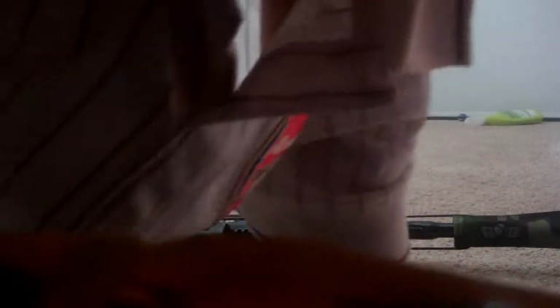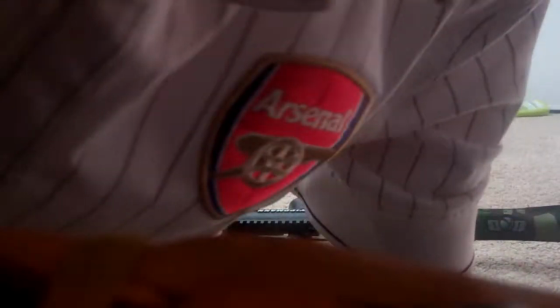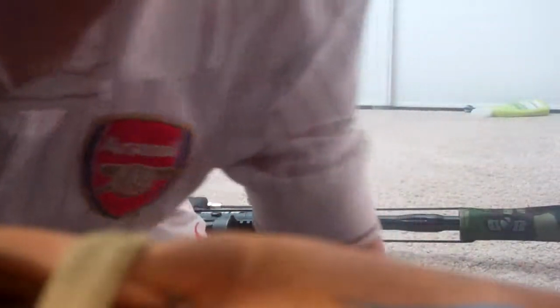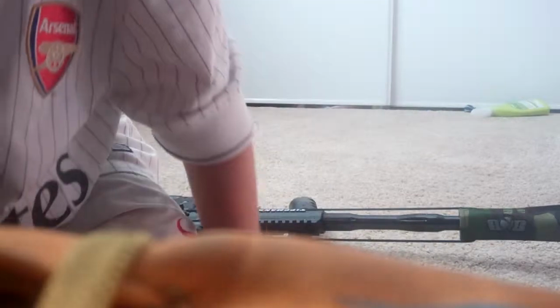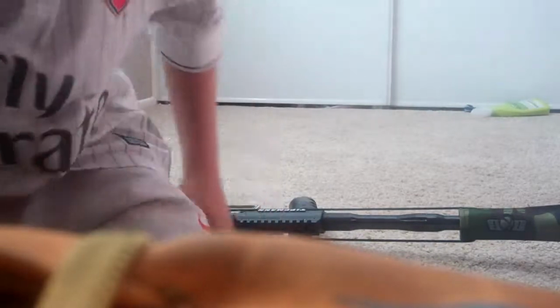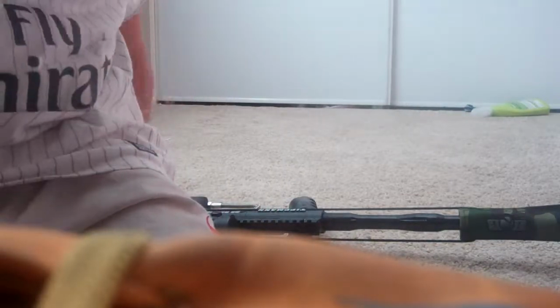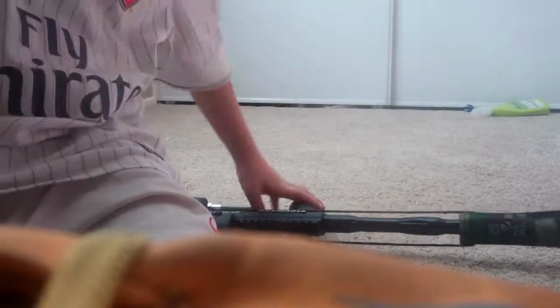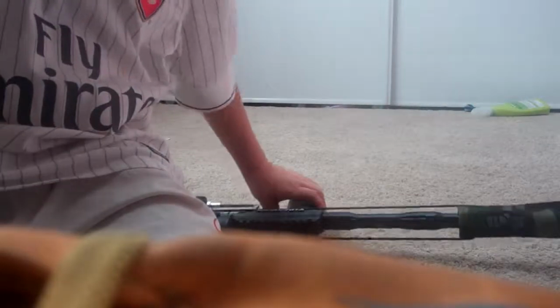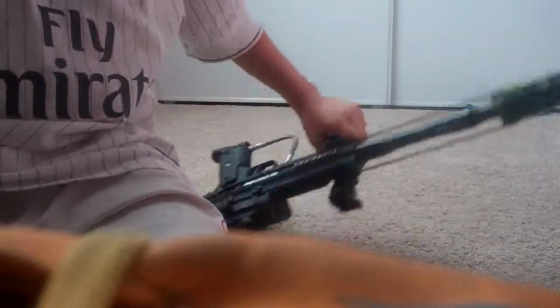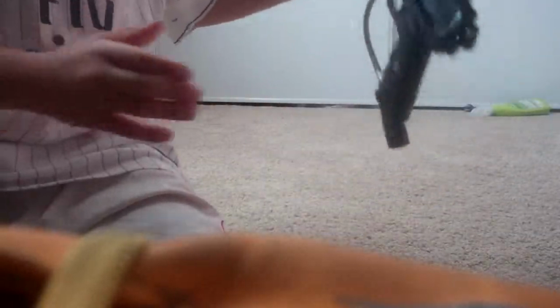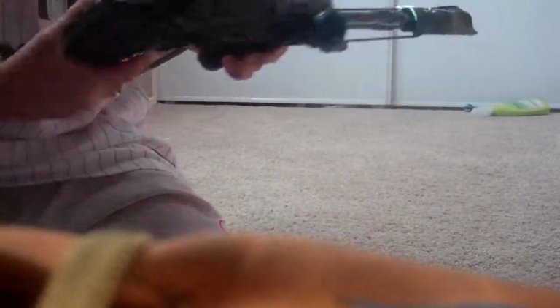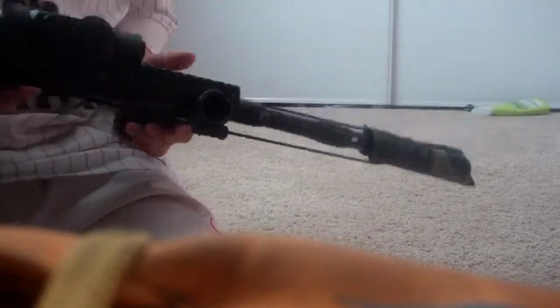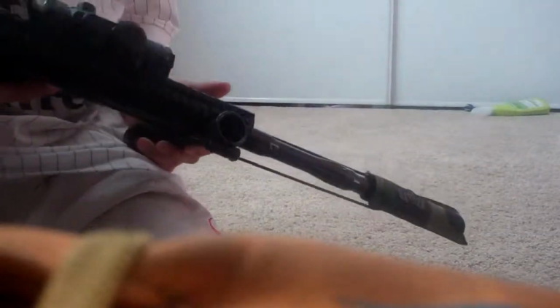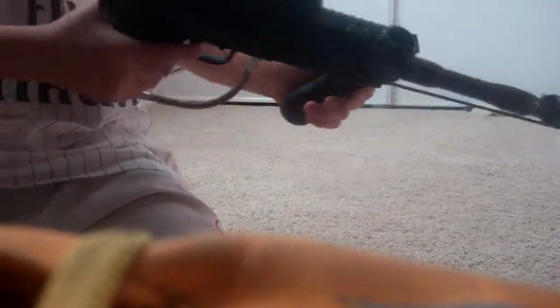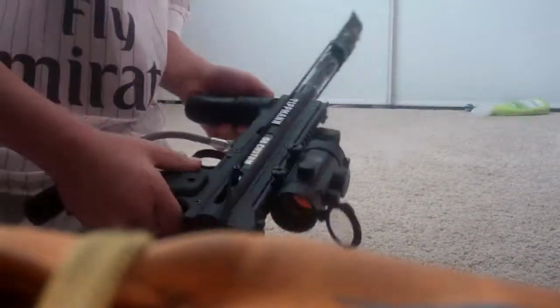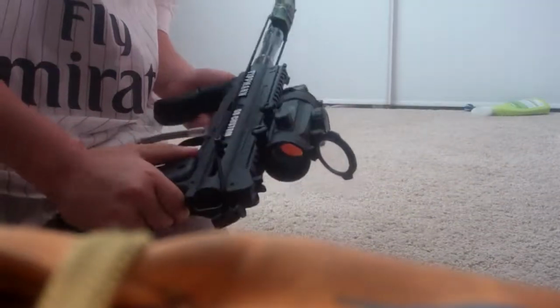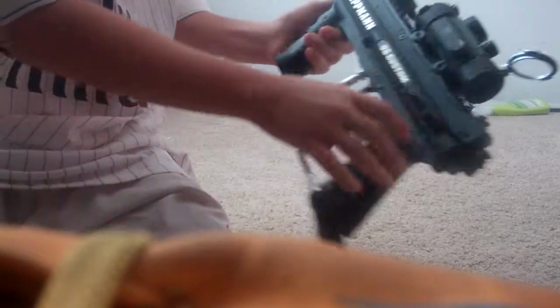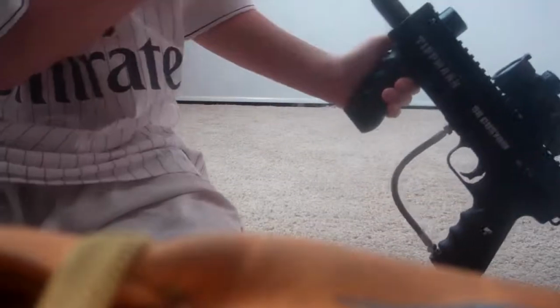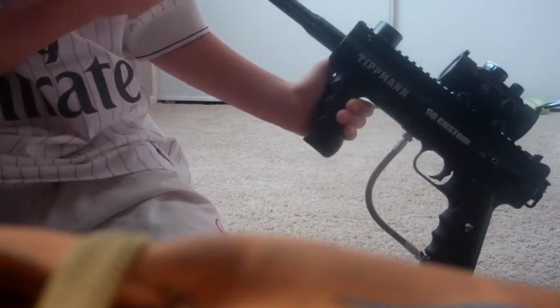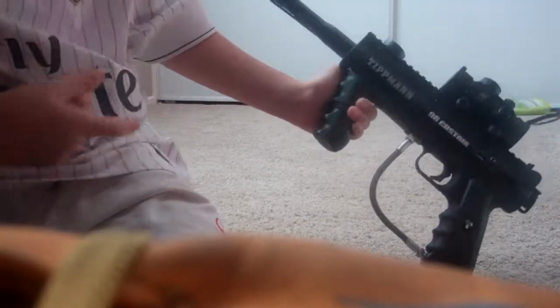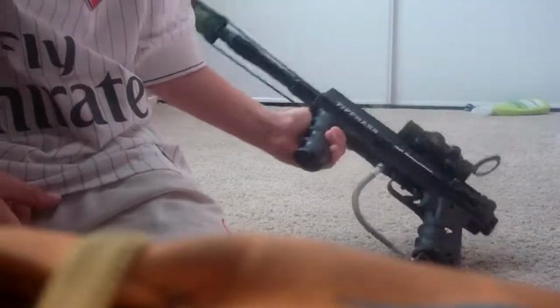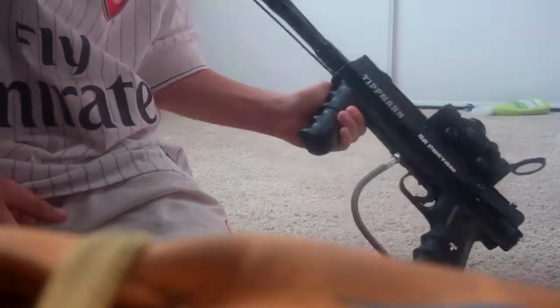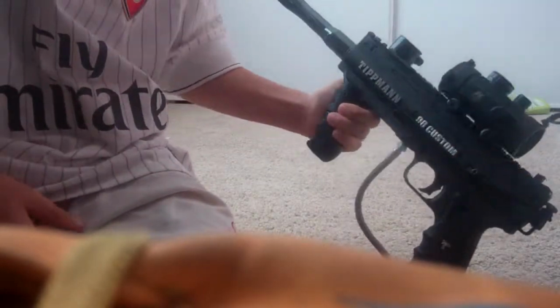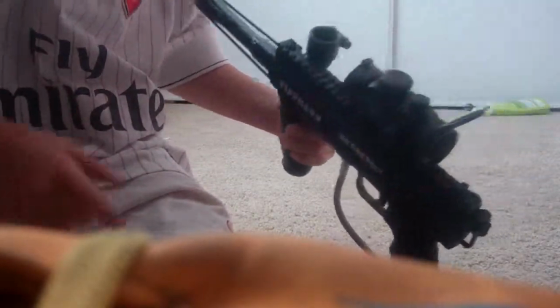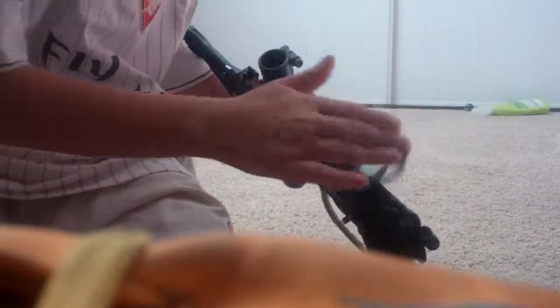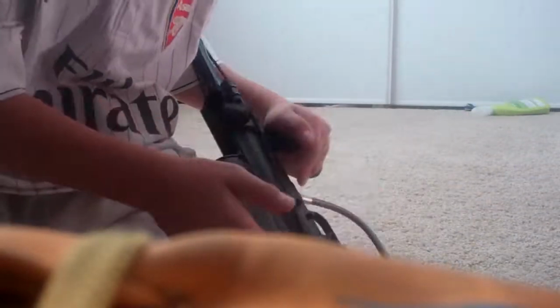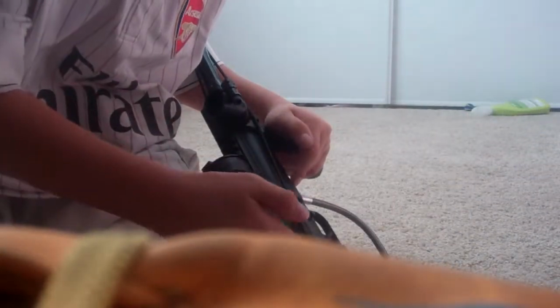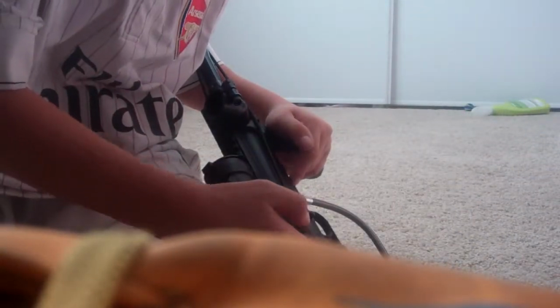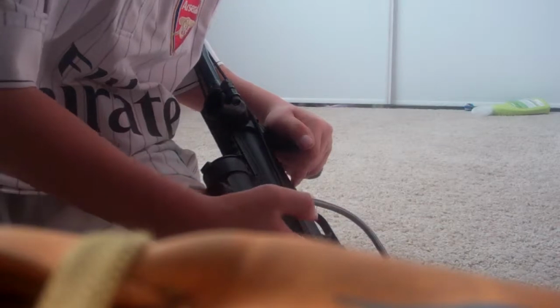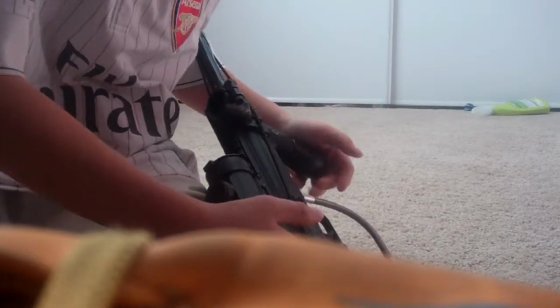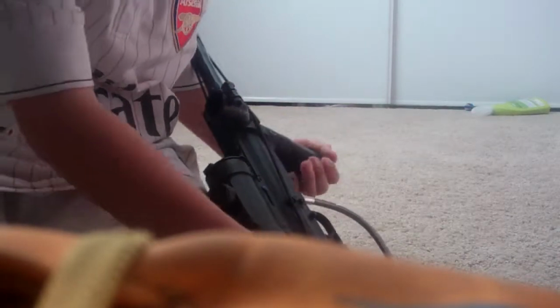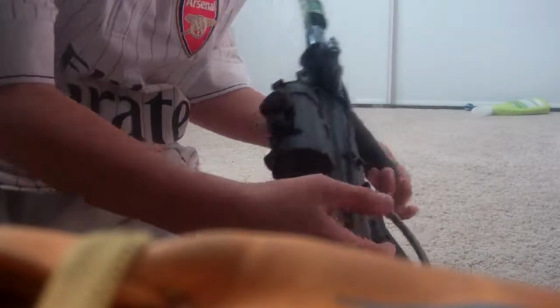Hello guys, and I got a paintball gun for Christmas. It's pretty darn cool. It's the Tippmann 98 Custom. I bought some attachments for it — they're pretty awesome.